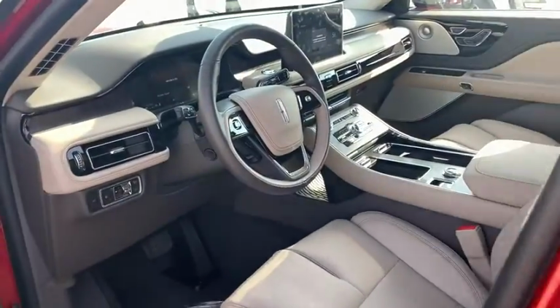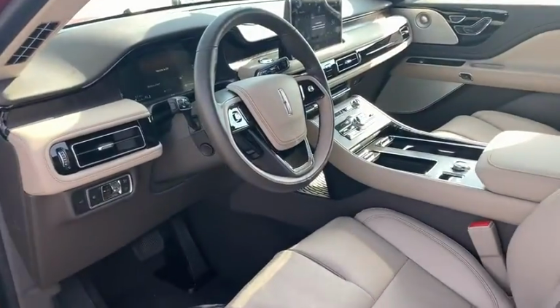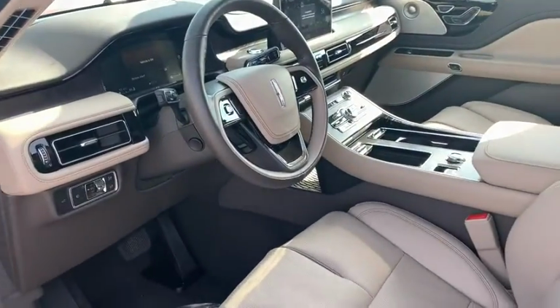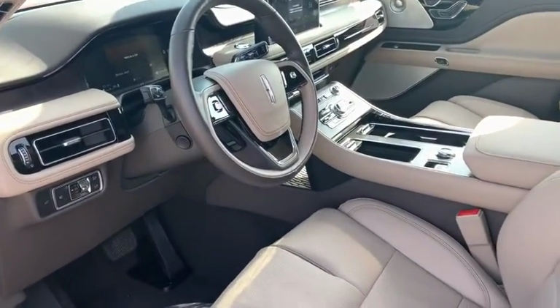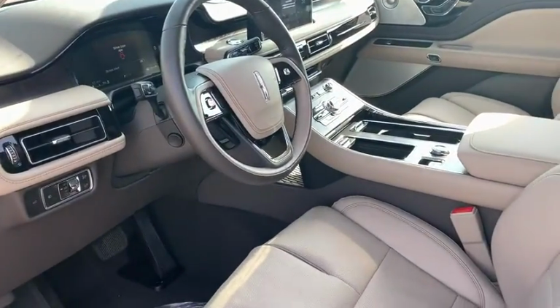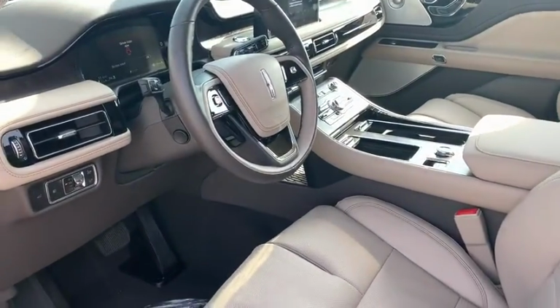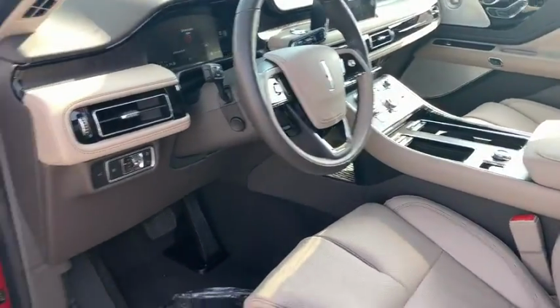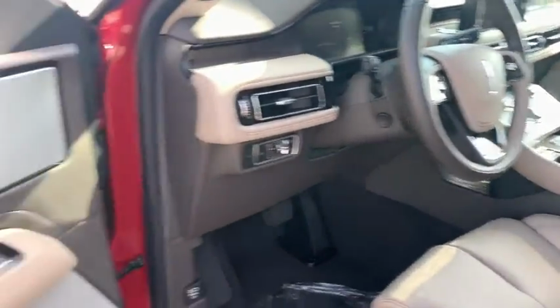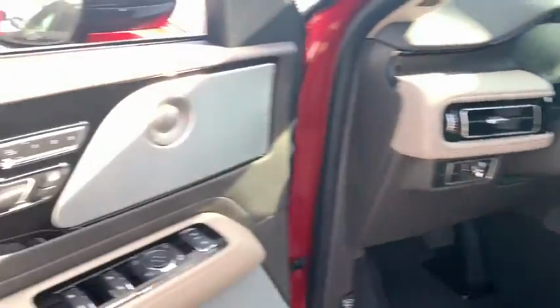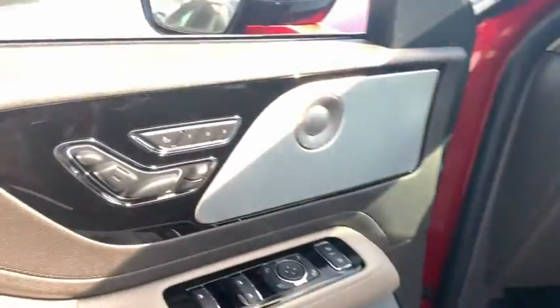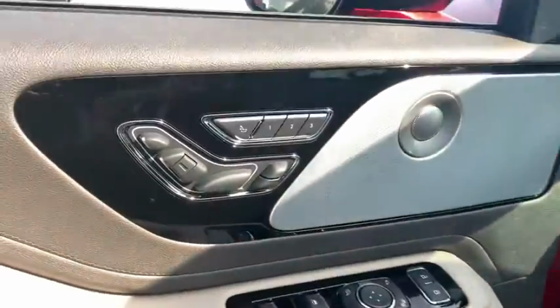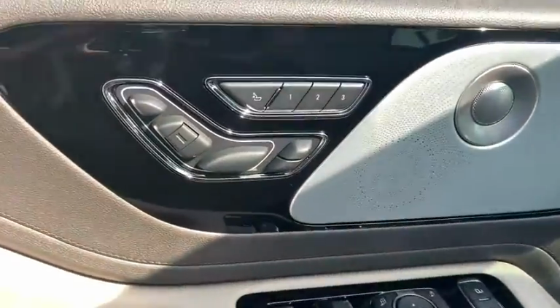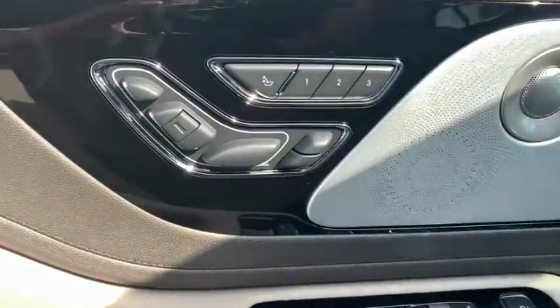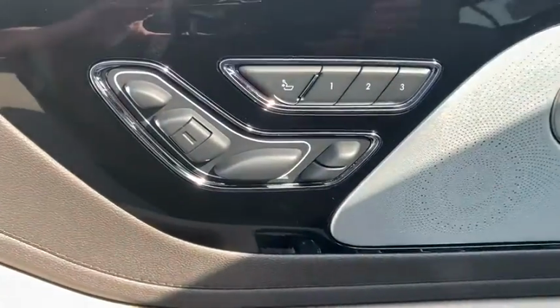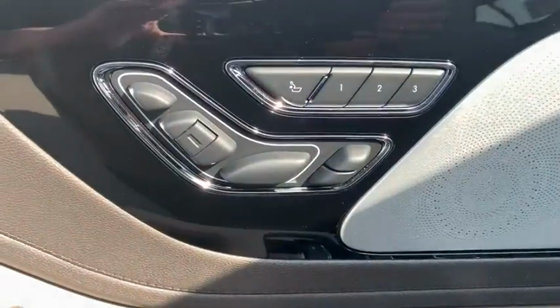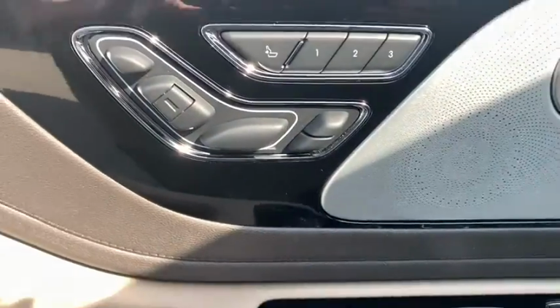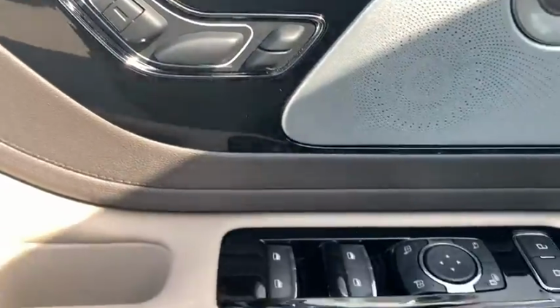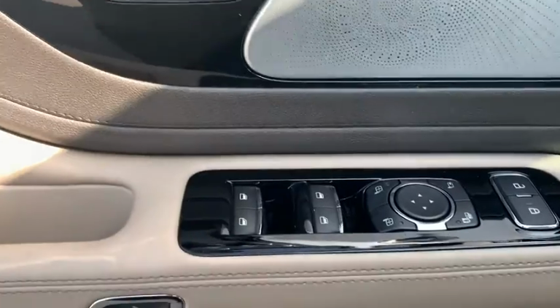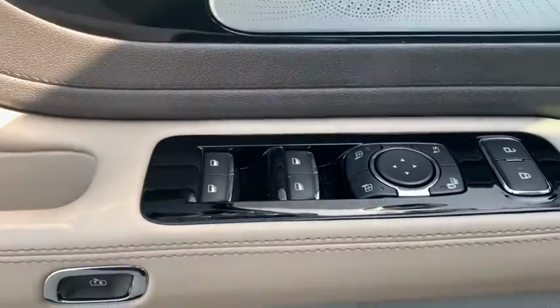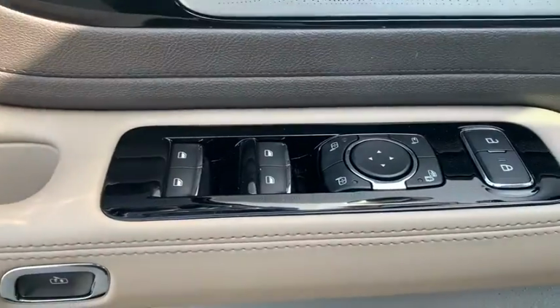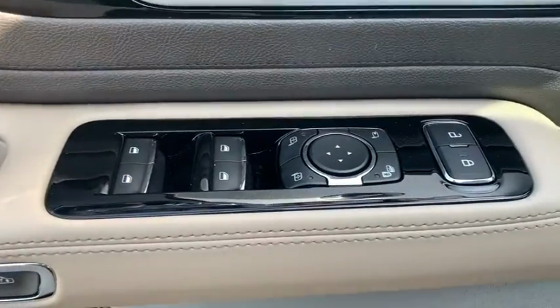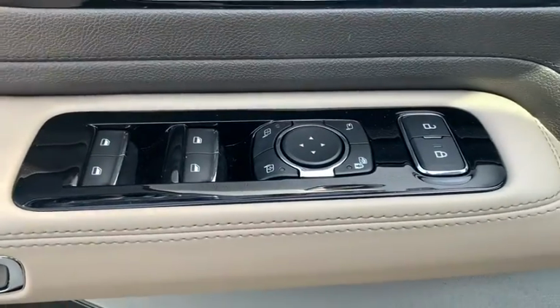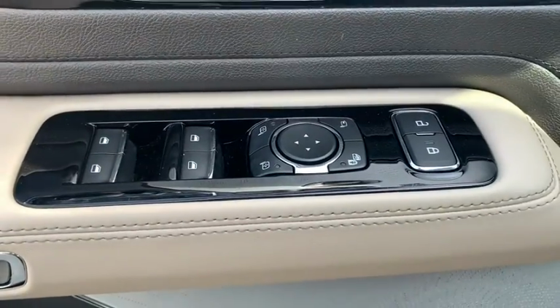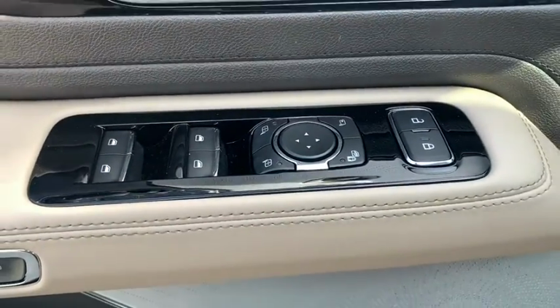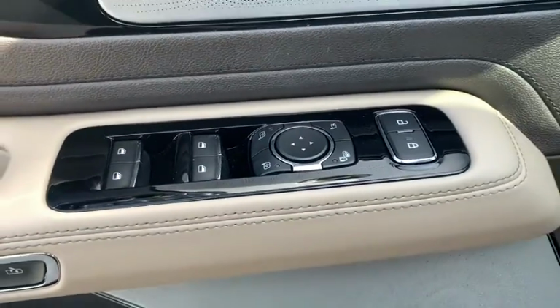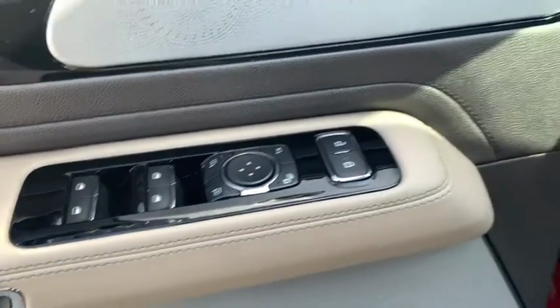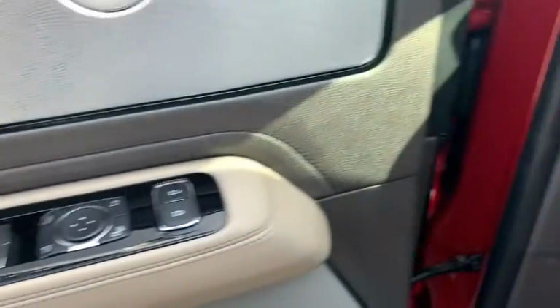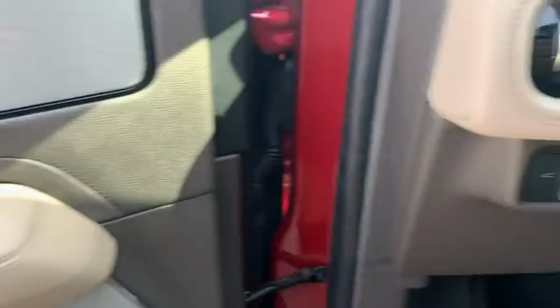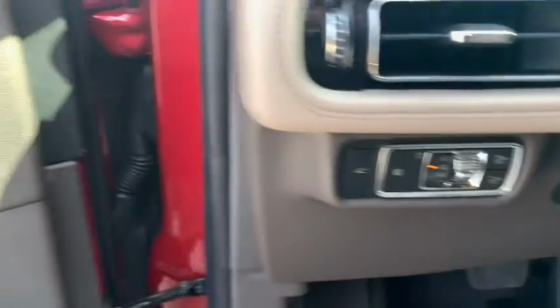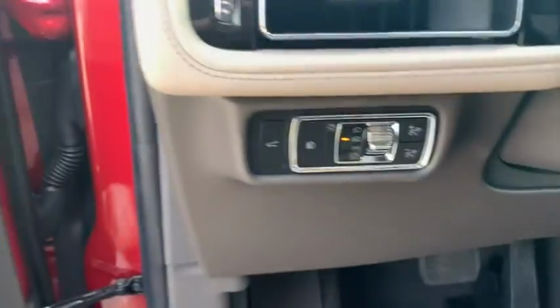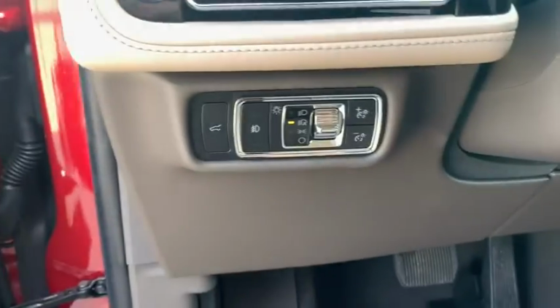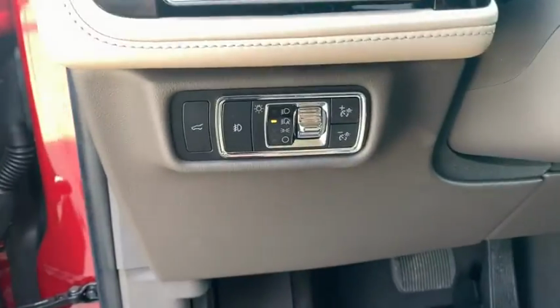Properly equipped, the Aviator can tow up to 7,300 pounds, significantly more than most imported SUVs in its size class.